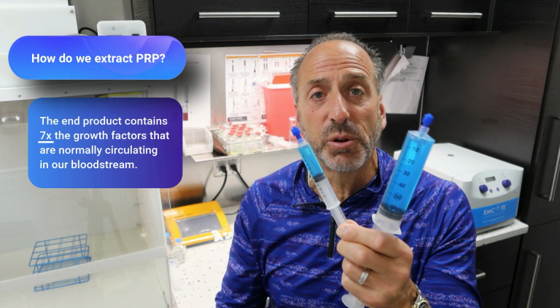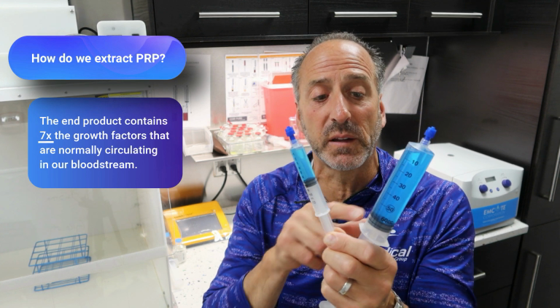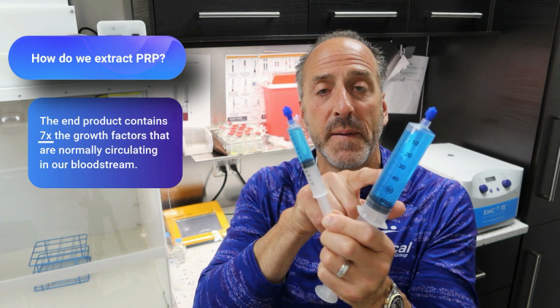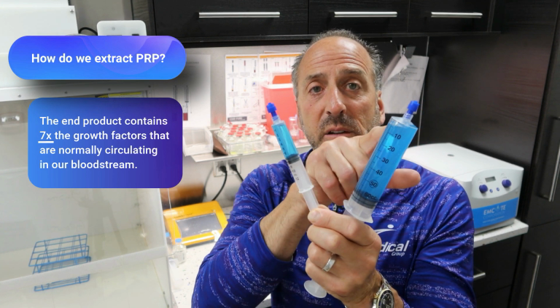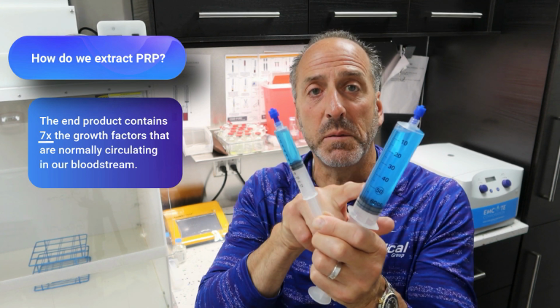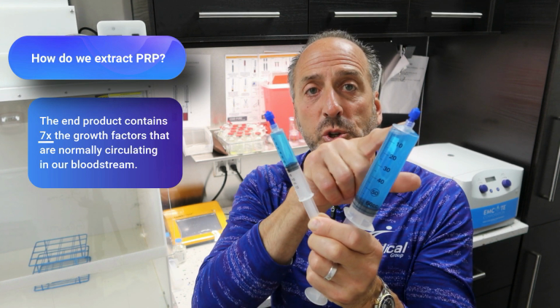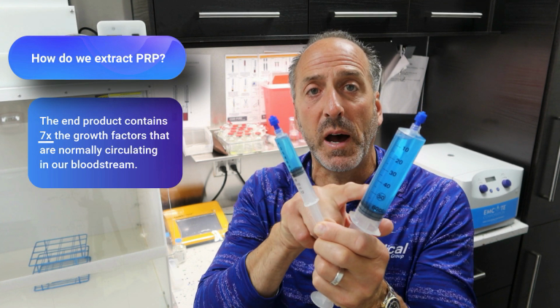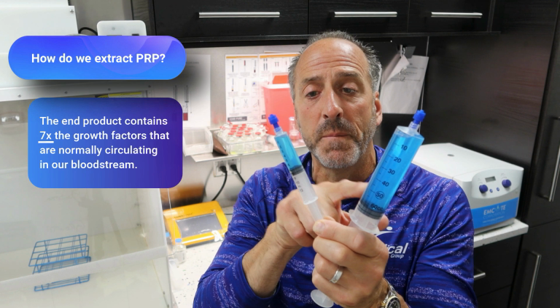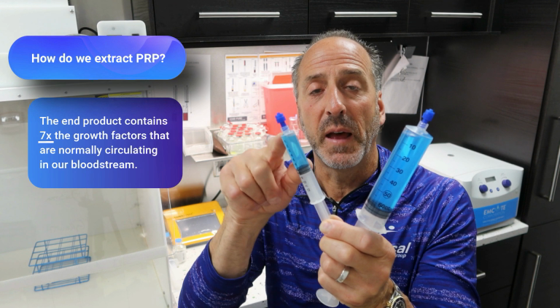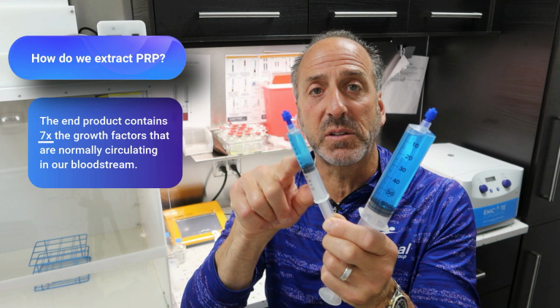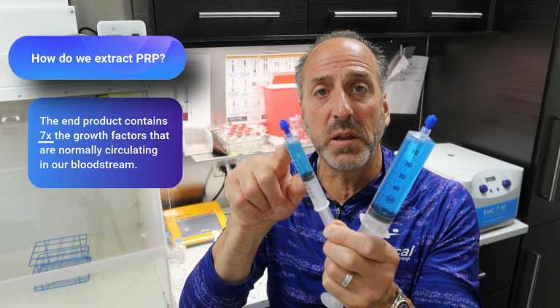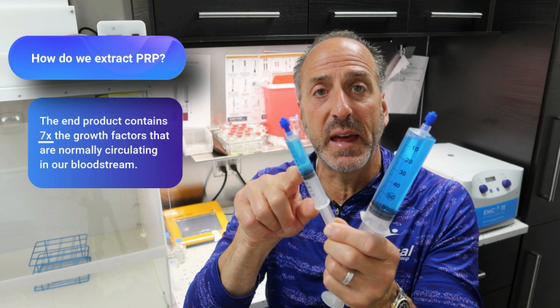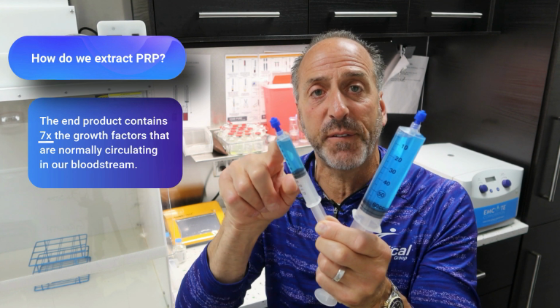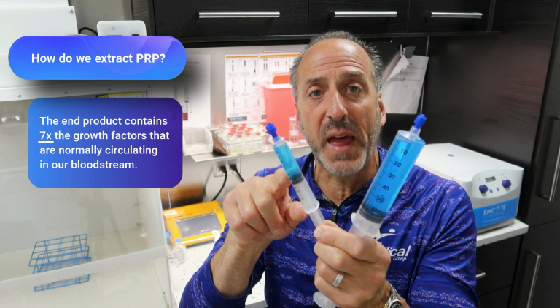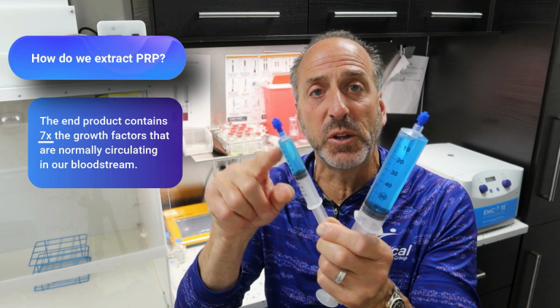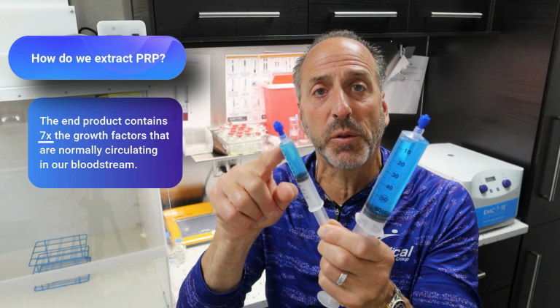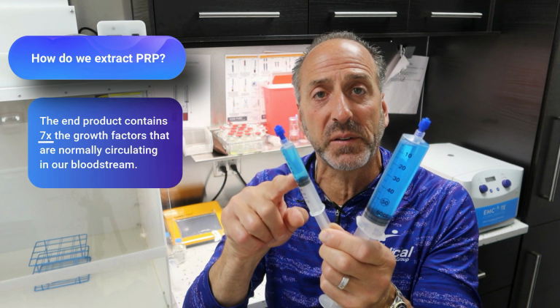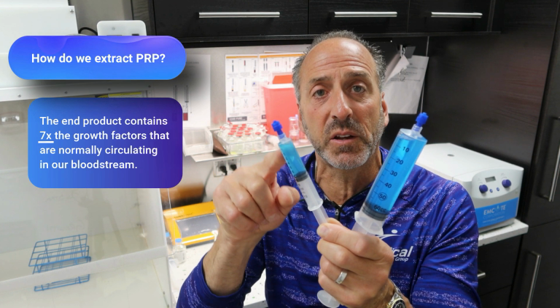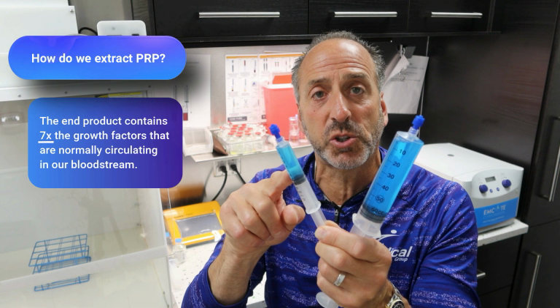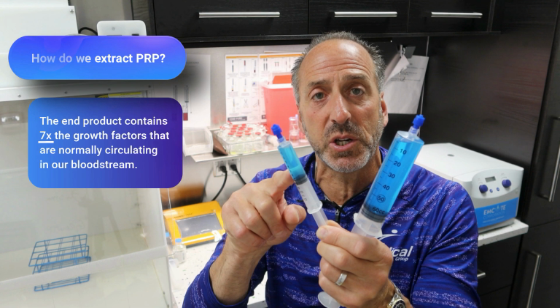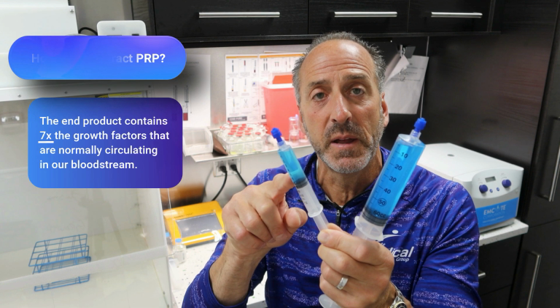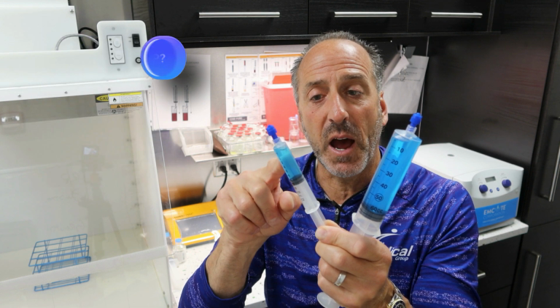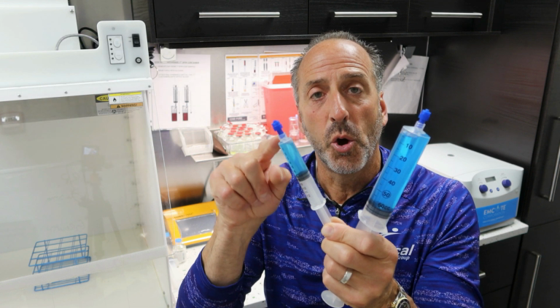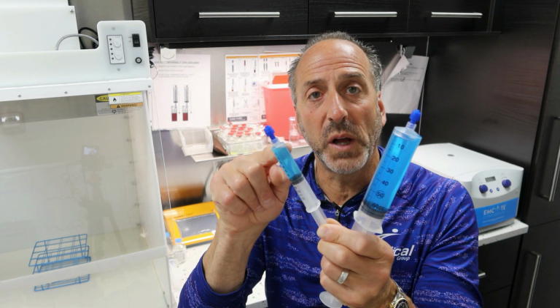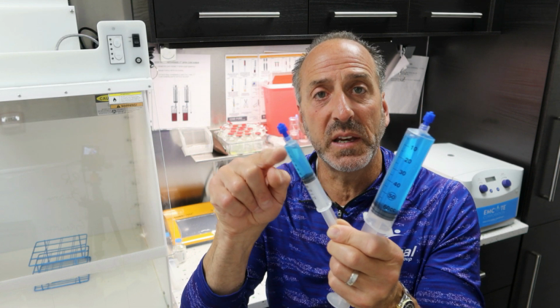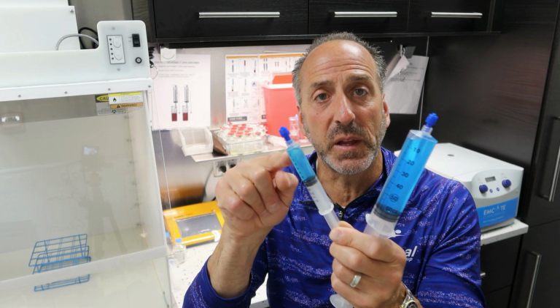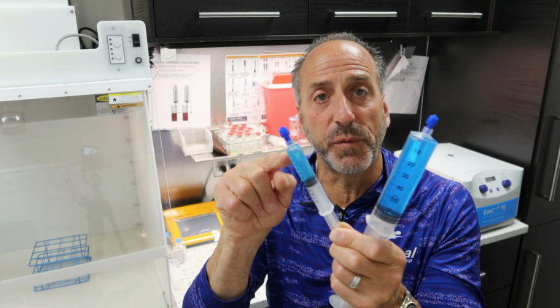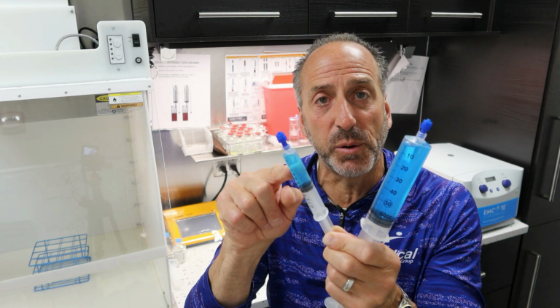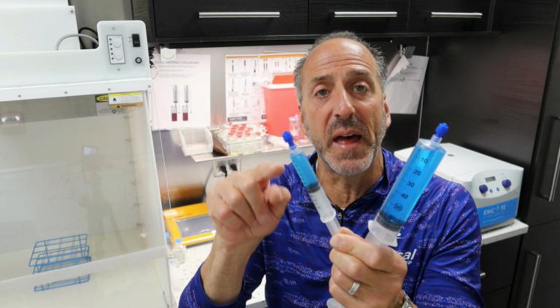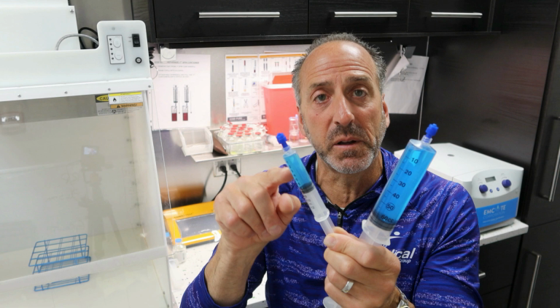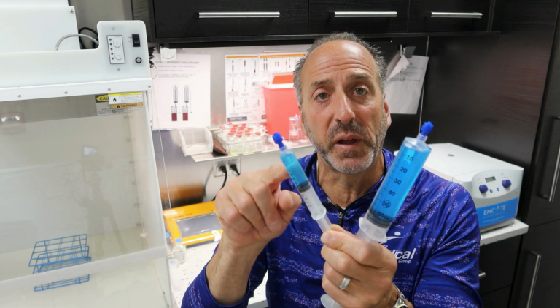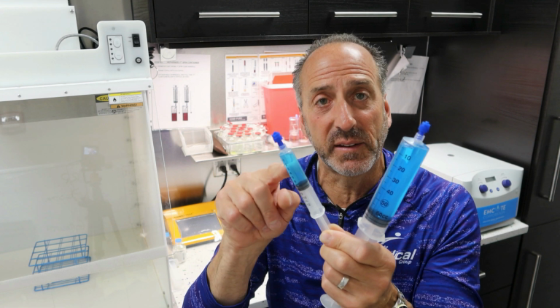So just look at this — this is the volume that we draw out, and this is the volume that we're left with after all the processing and concentration. Now, what's in here that's so valuable? That's what I'm going to explain next.